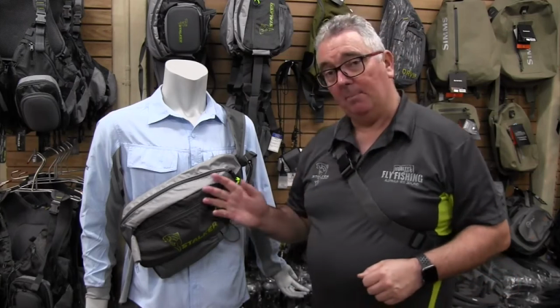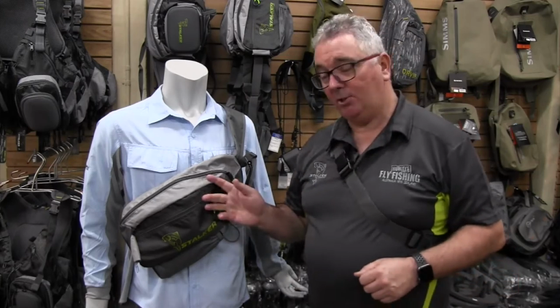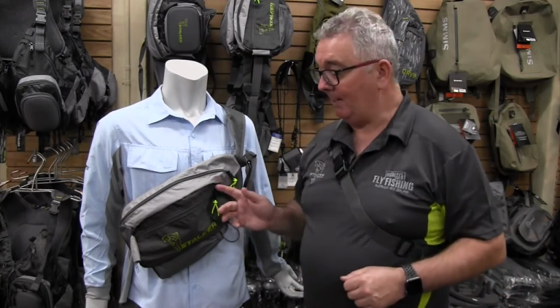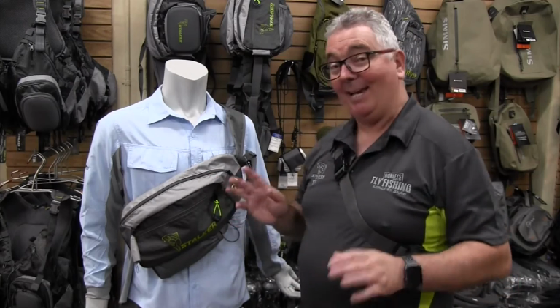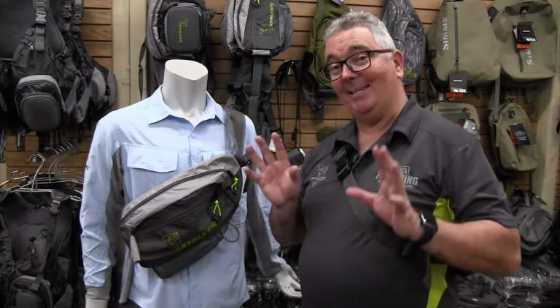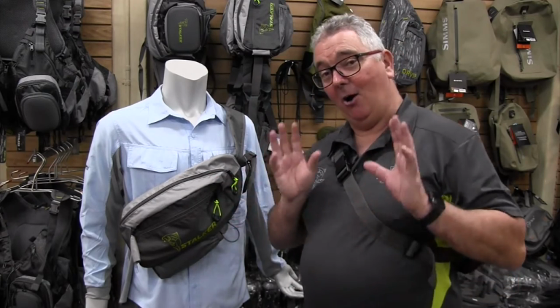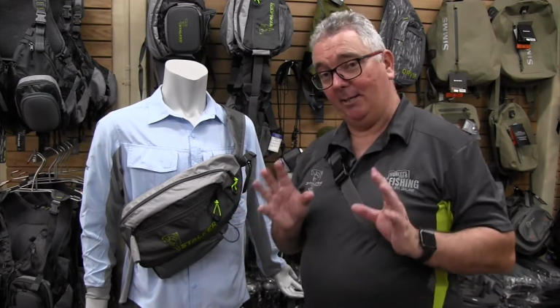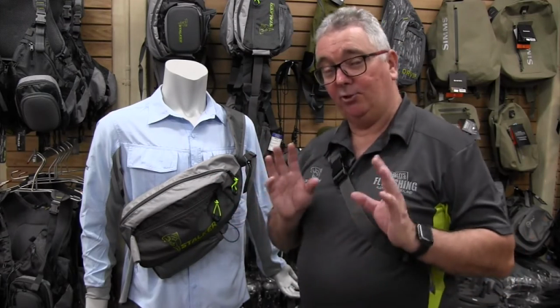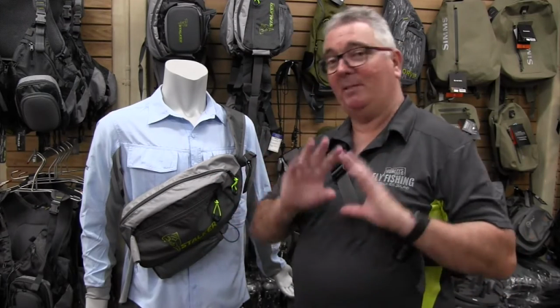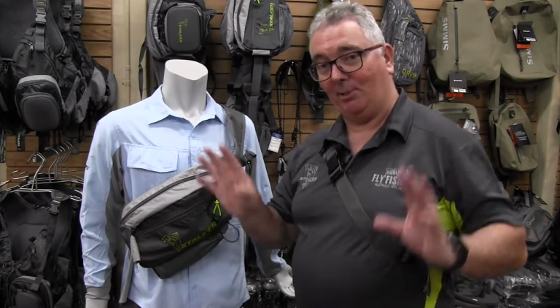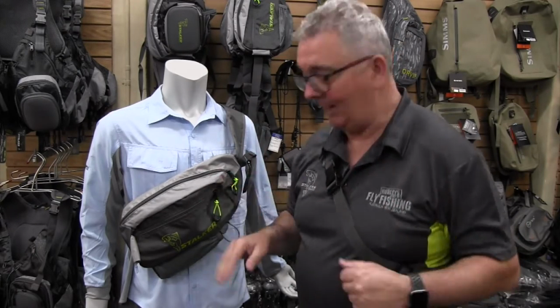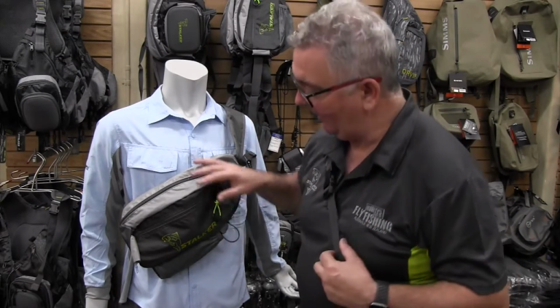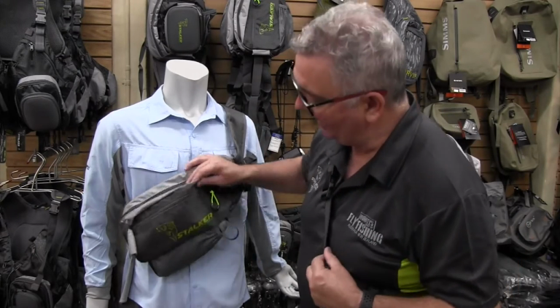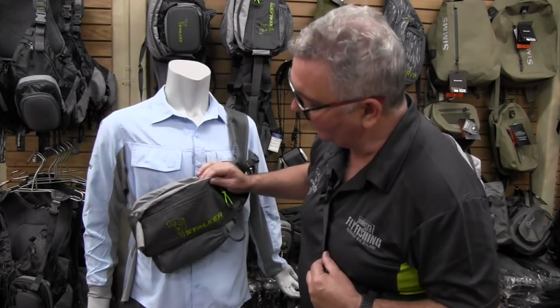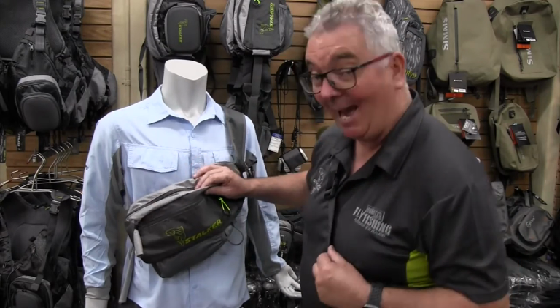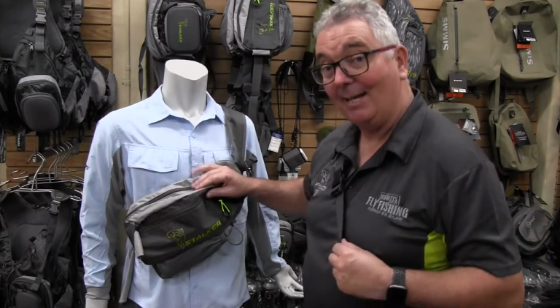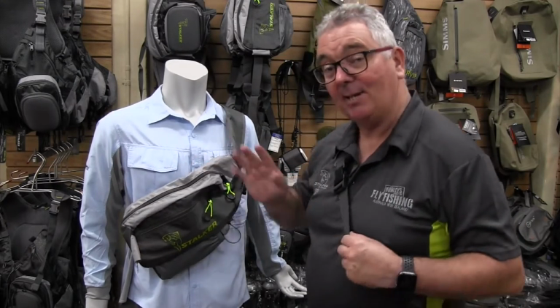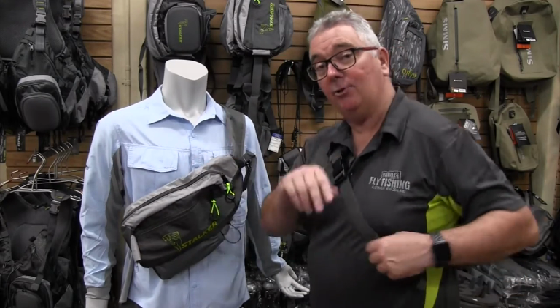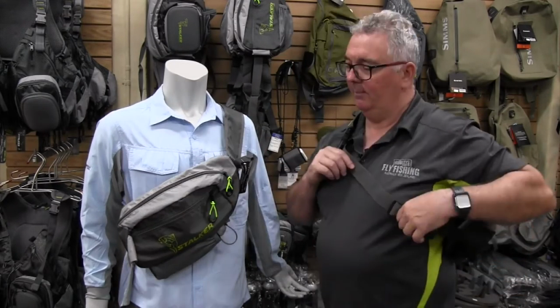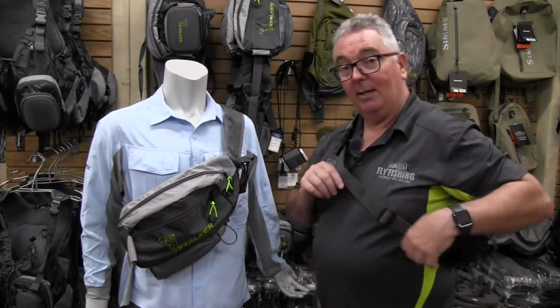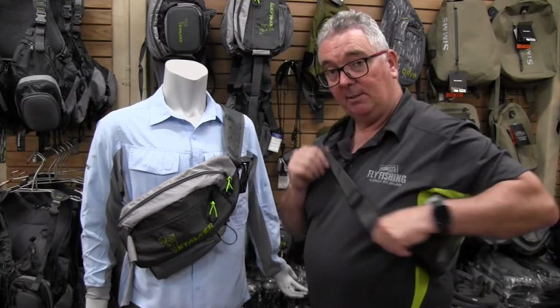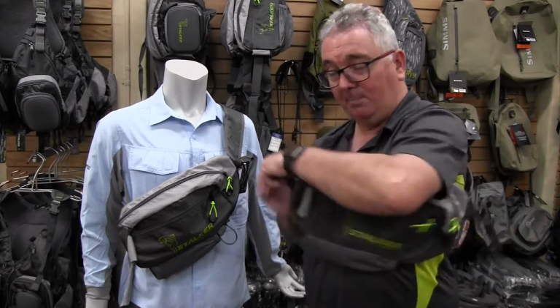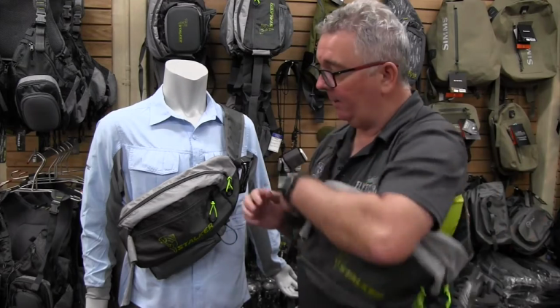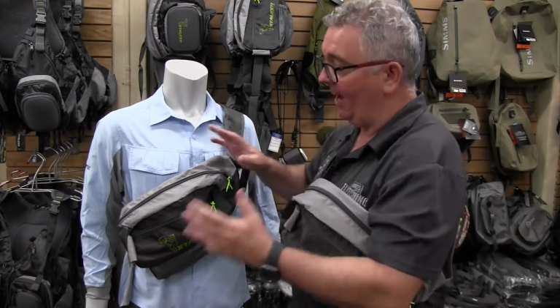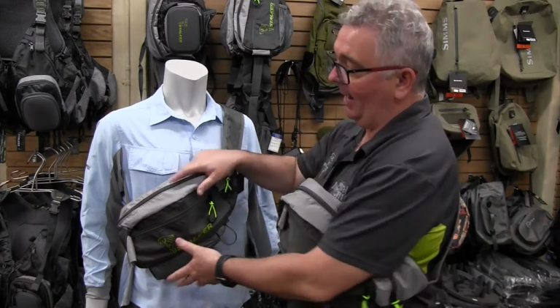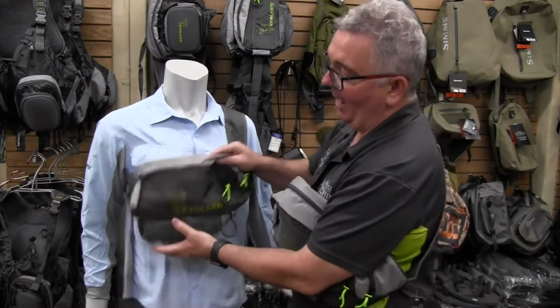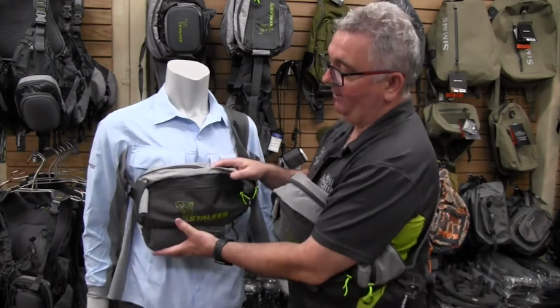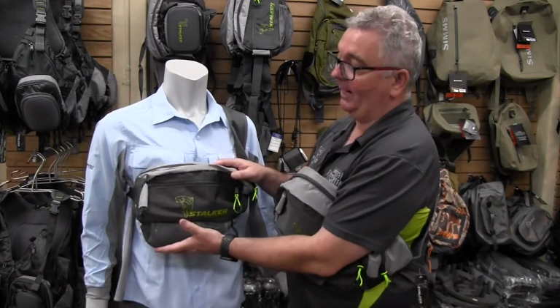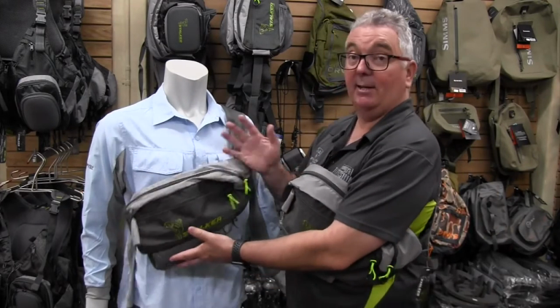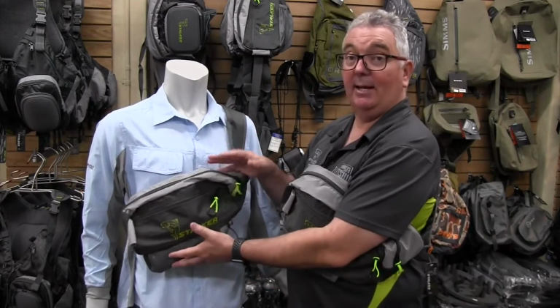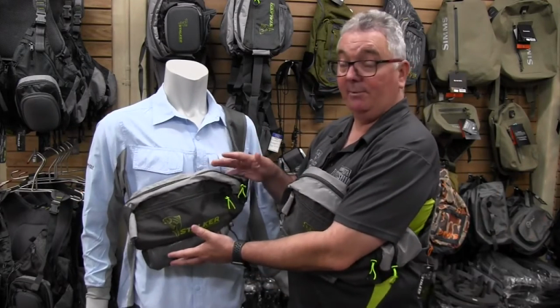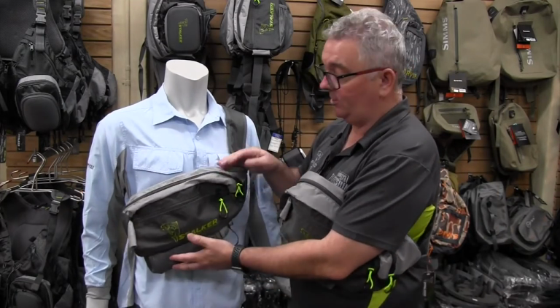The Emerger Sling Pack is the ideal super simplistic sling bag to take on your next adventure. Simply spin it around and everything is at easy reach.